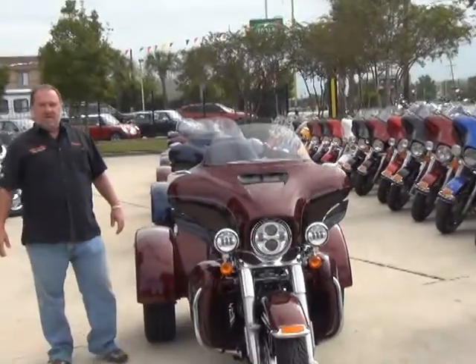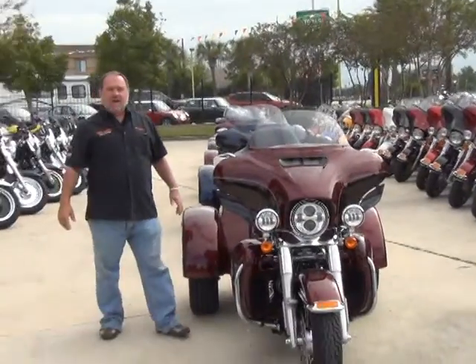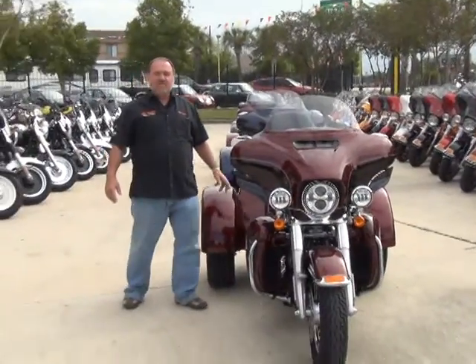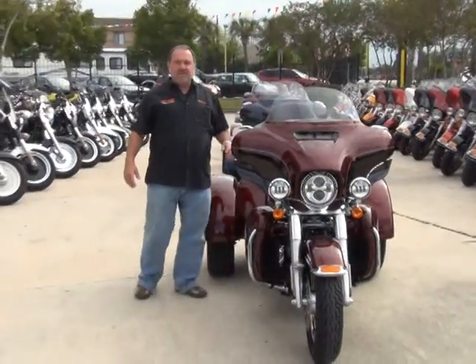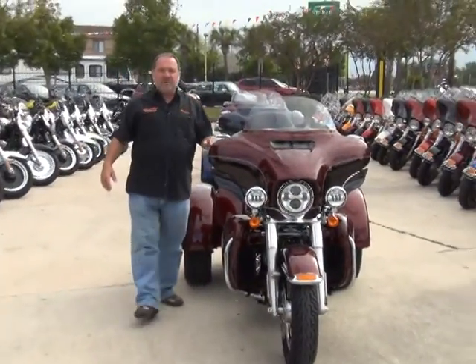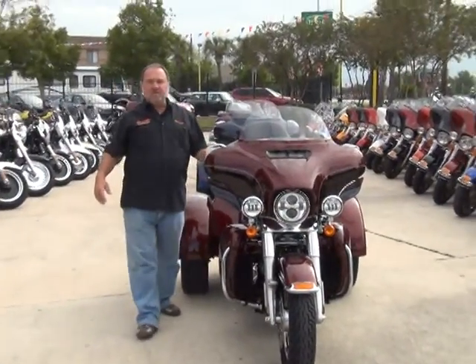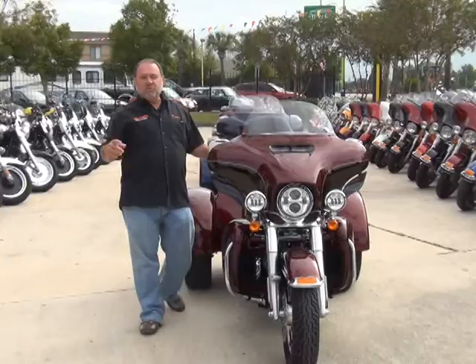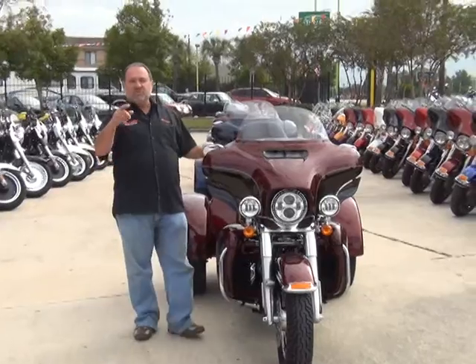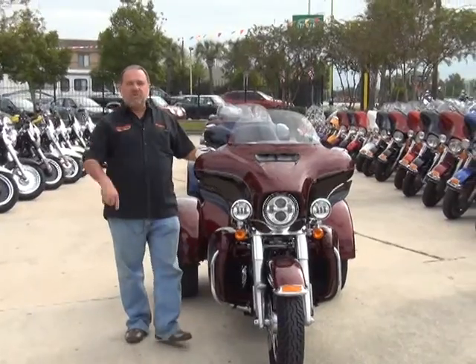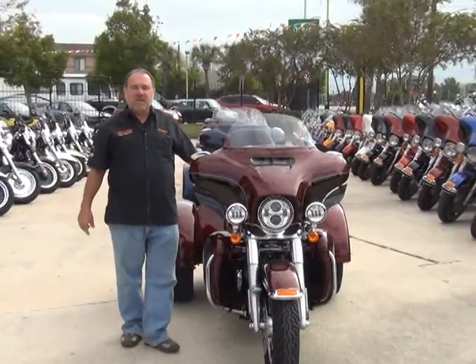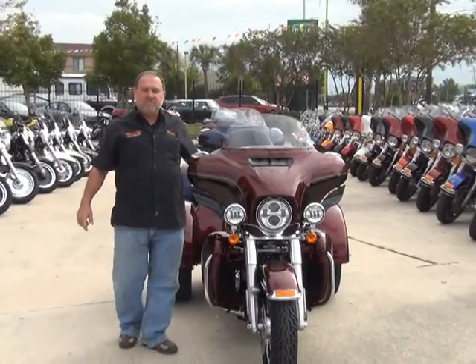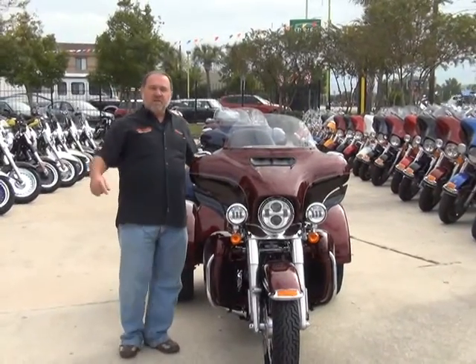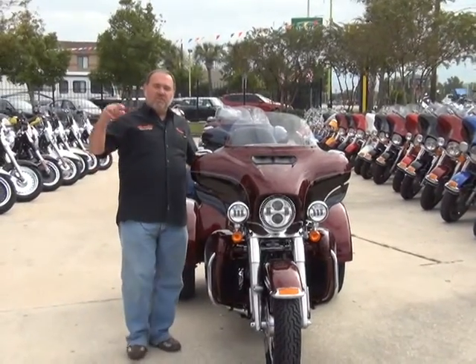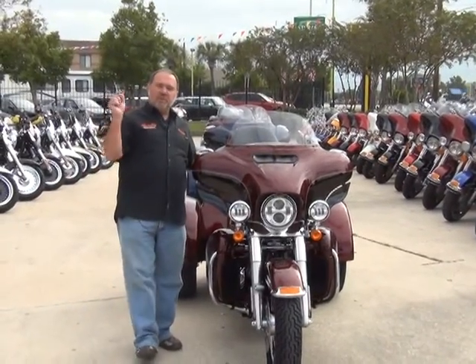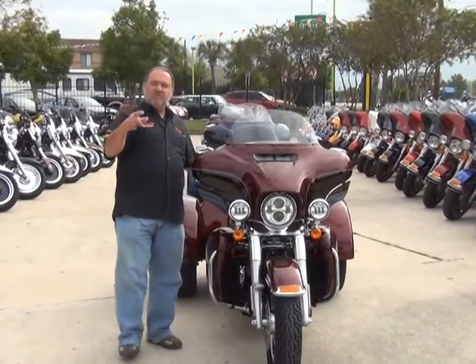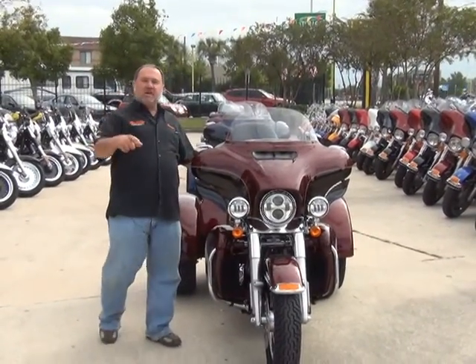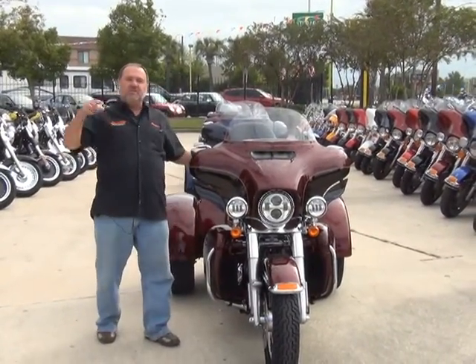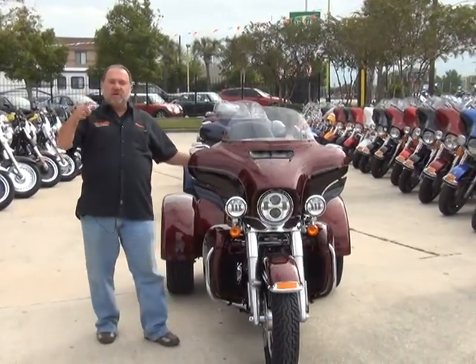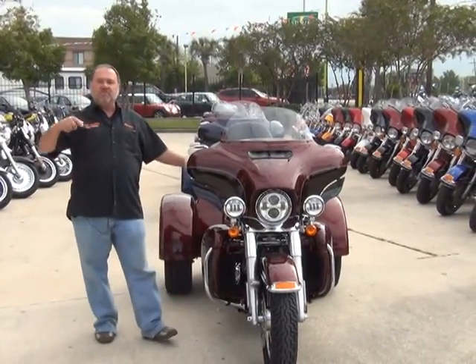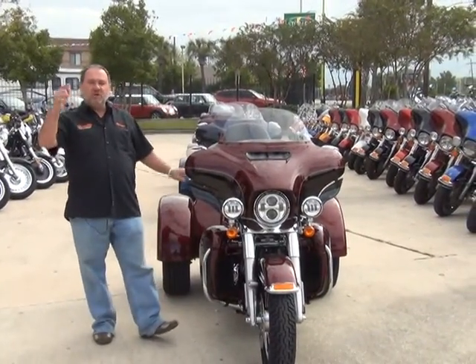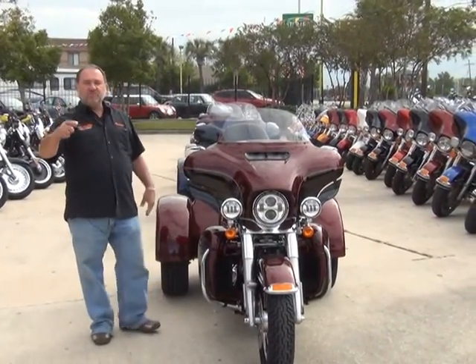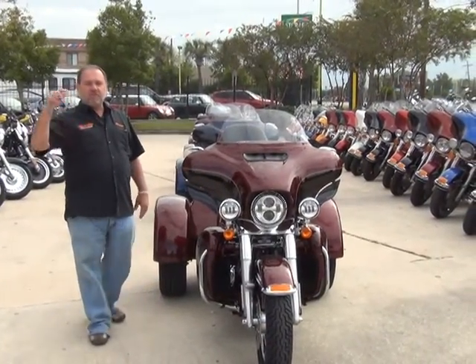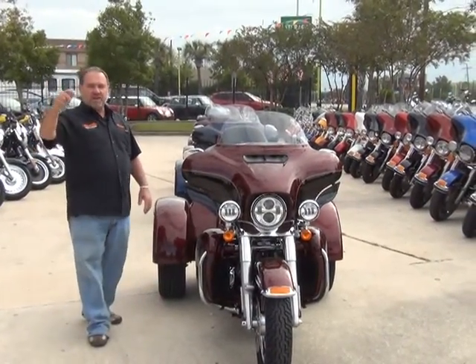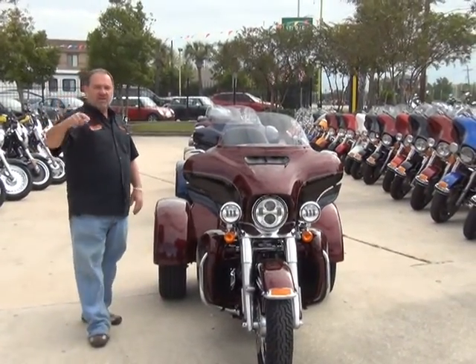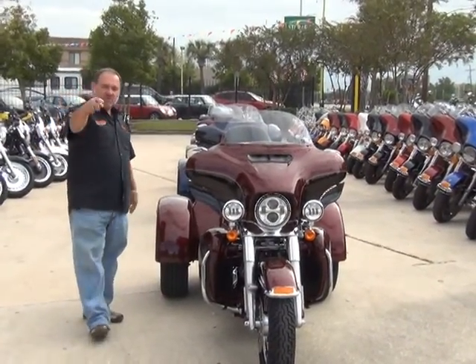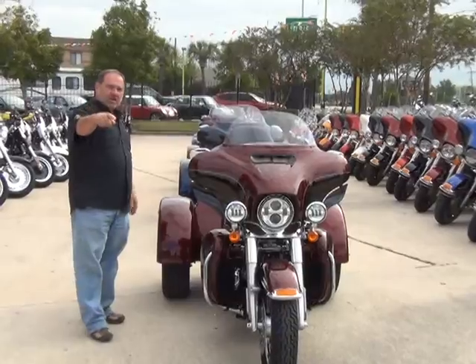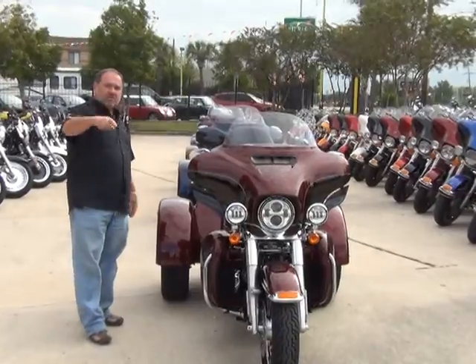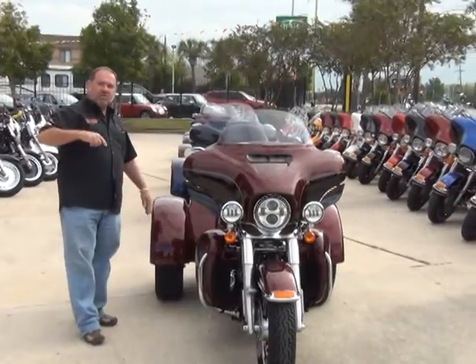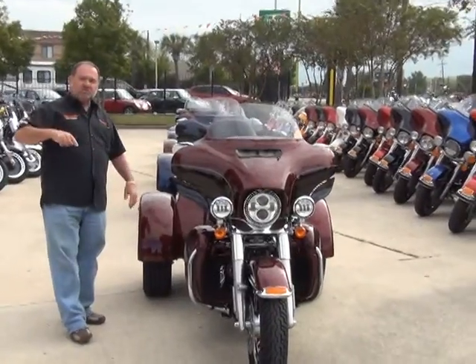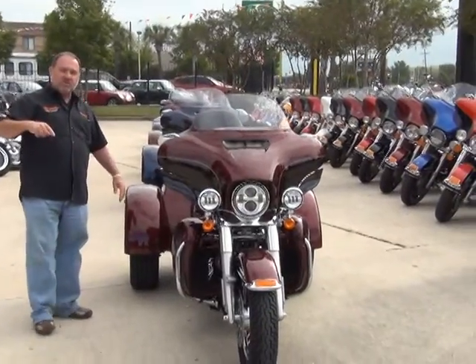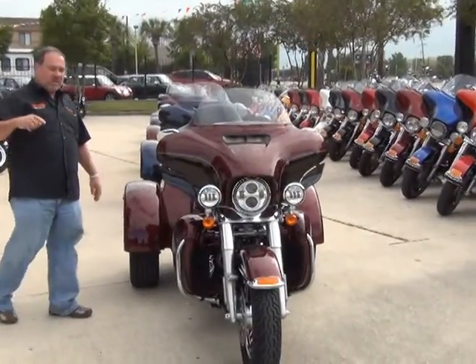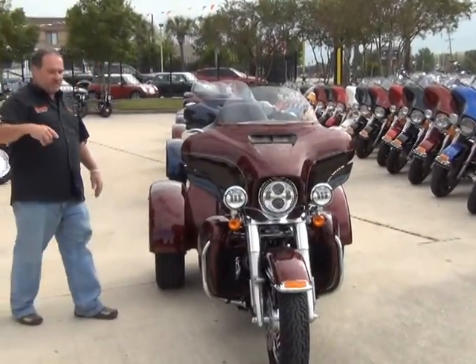Hi everybody, Dominic here with New Orleans Harley-Davidson. For the biggest selection of trikes in the Gulf South right now, come on down to New Orleans Harley-Davidson.